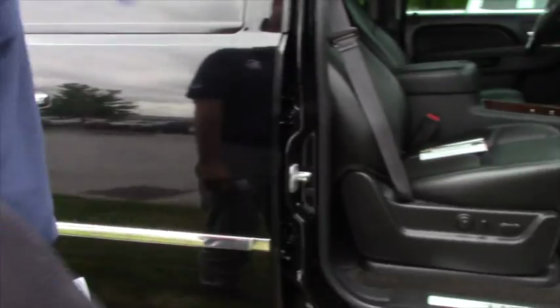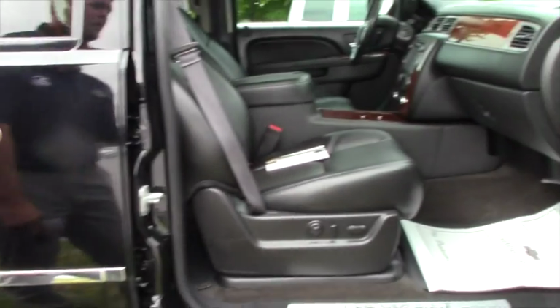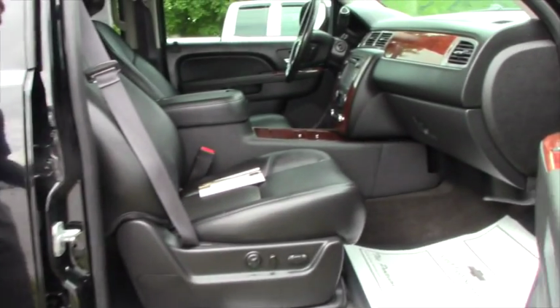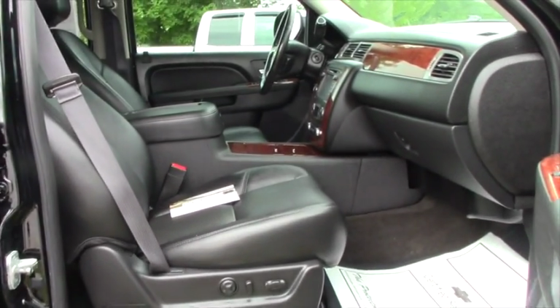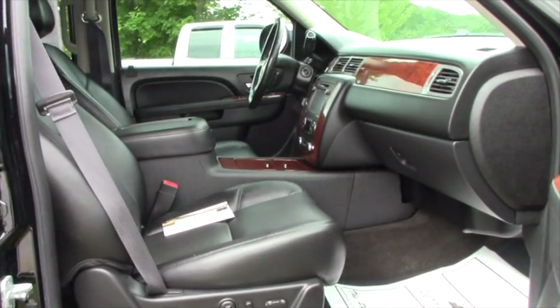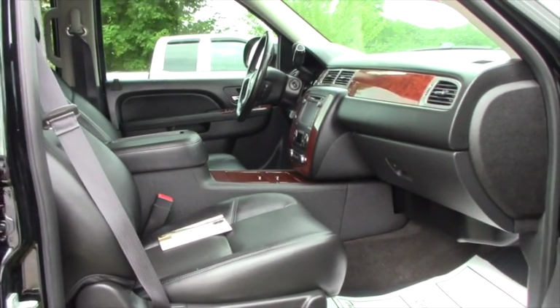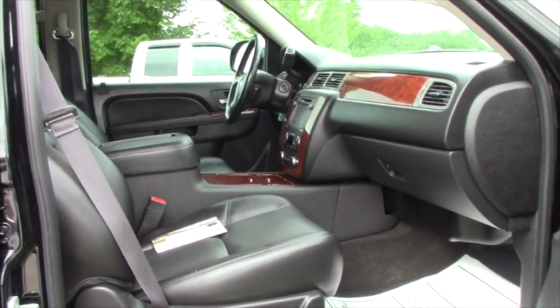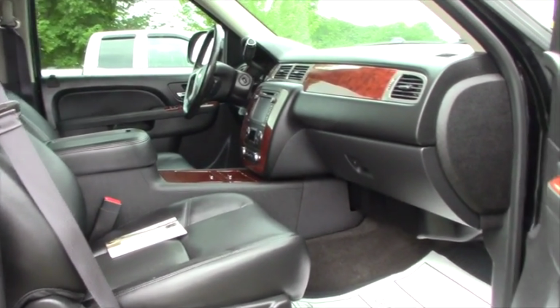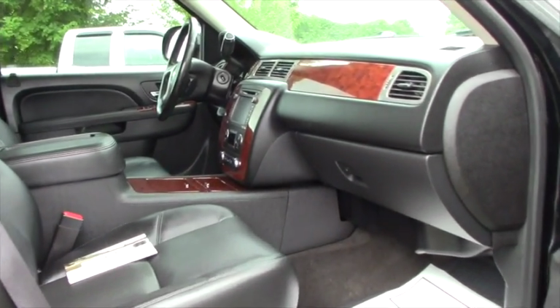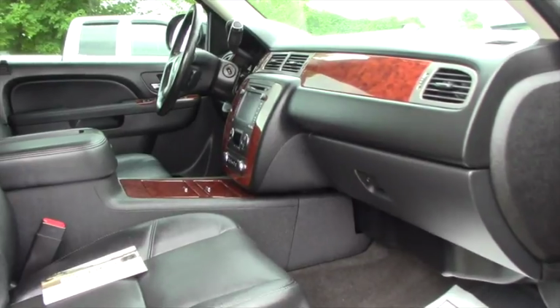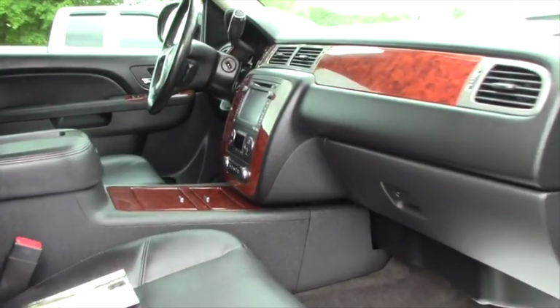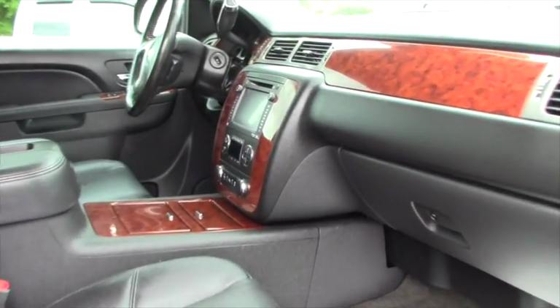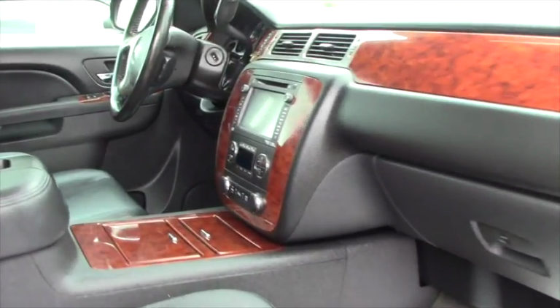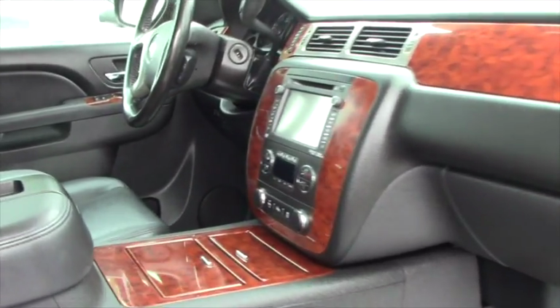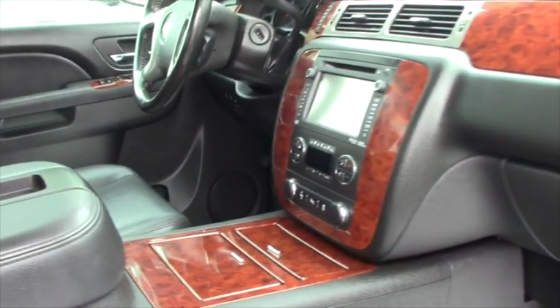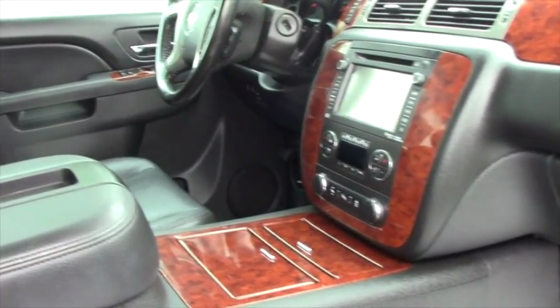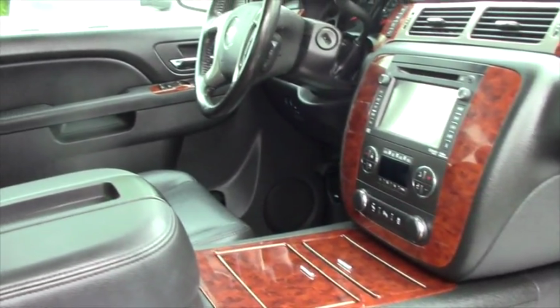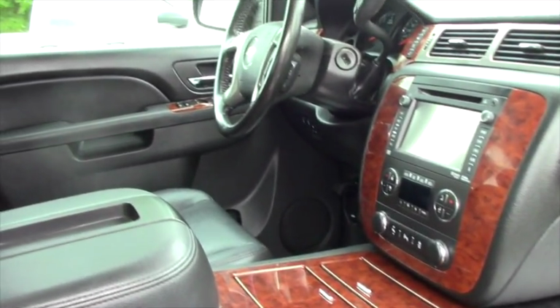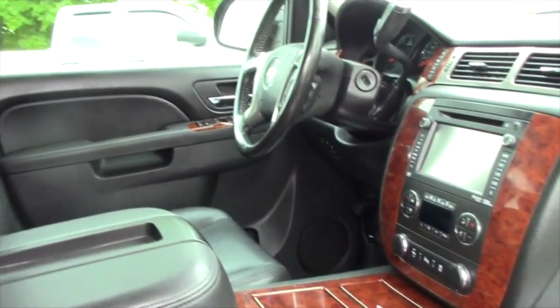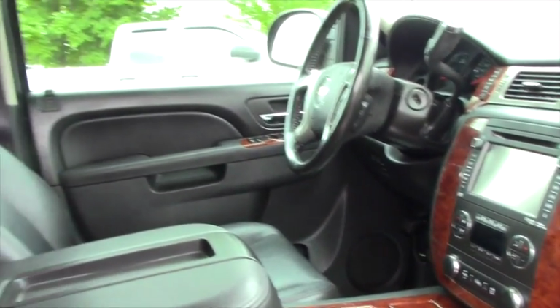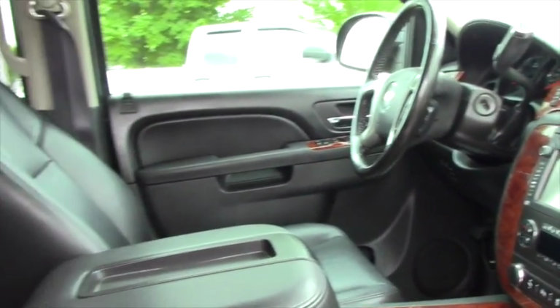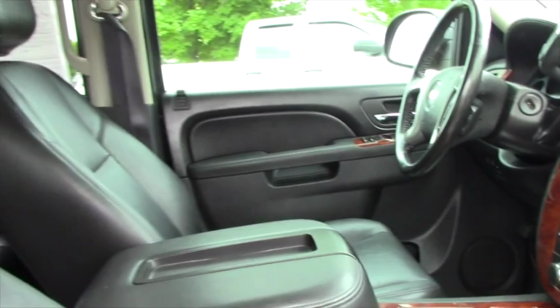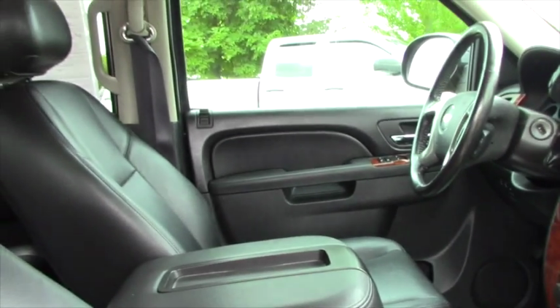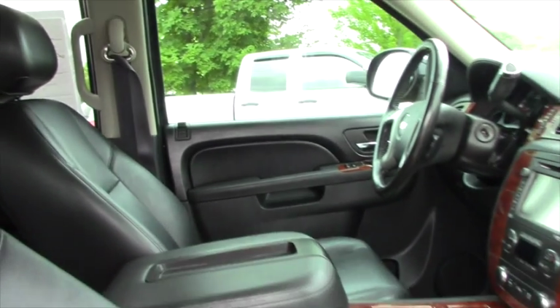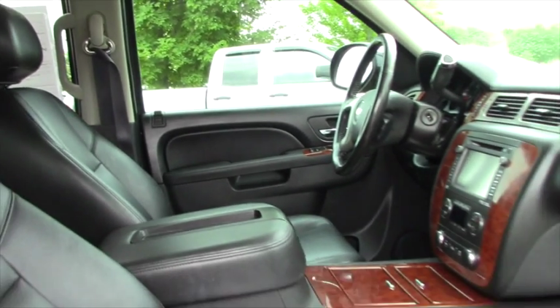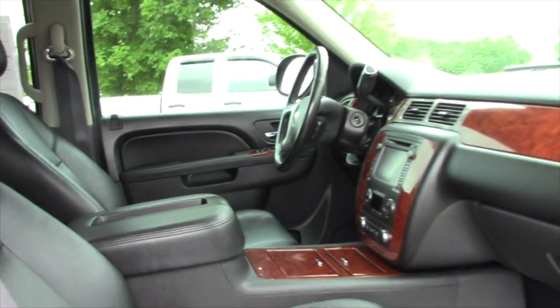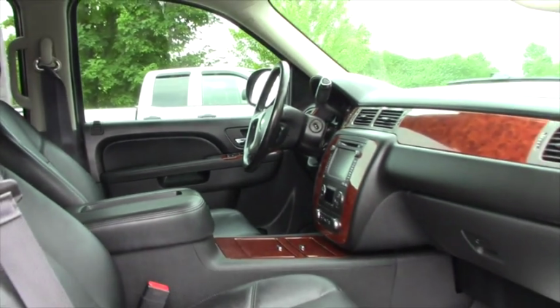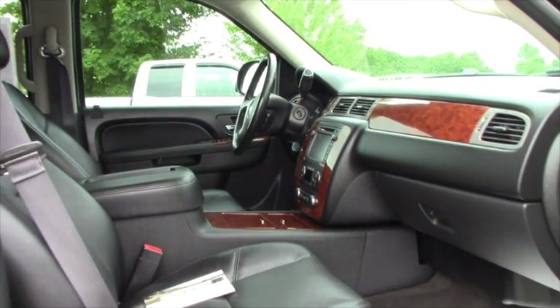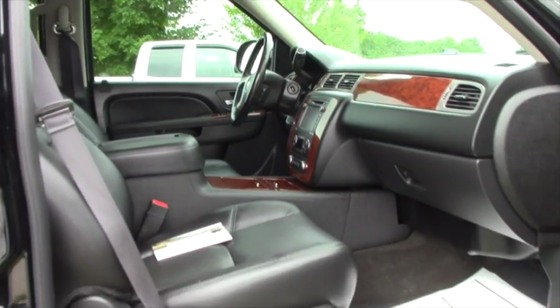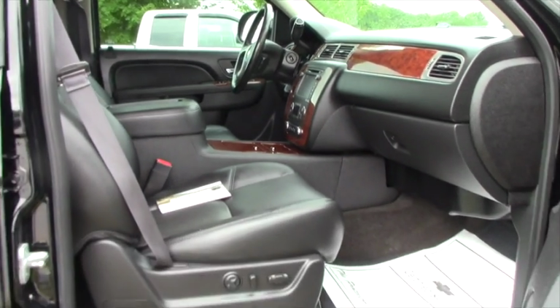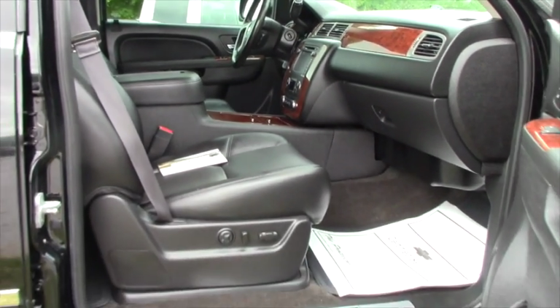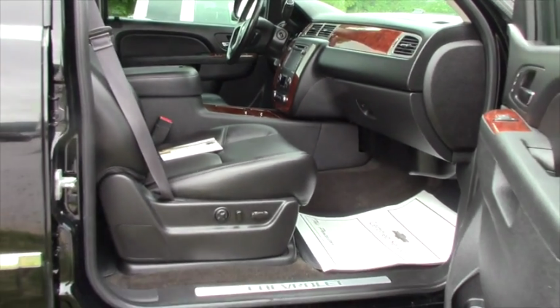It does come equipped with heated and cooled seats, and you also have navigation on a 7-inch touchscreen monitor, Bluetooth hands-free calling — basically you name it, you got it, because it's top of the line.